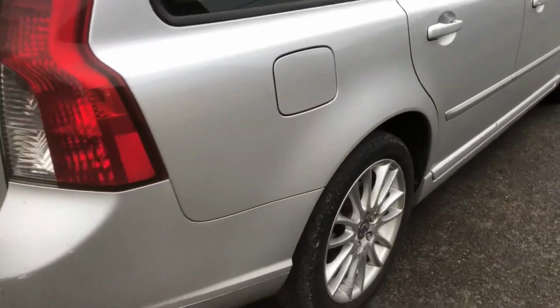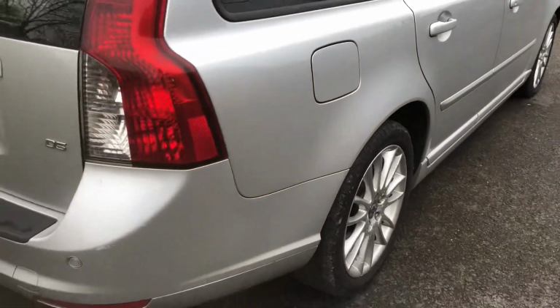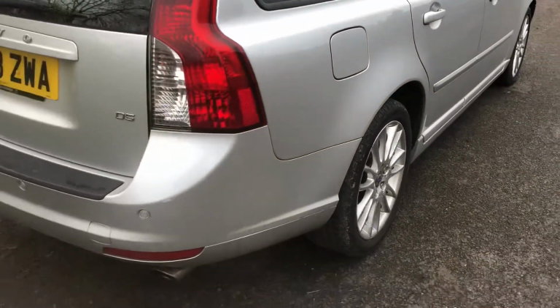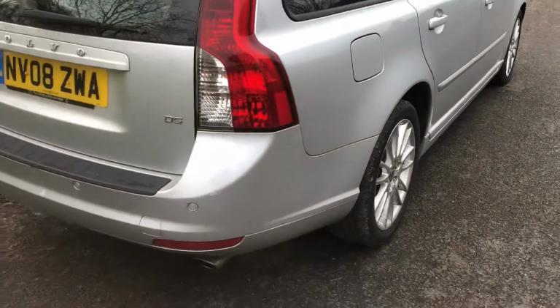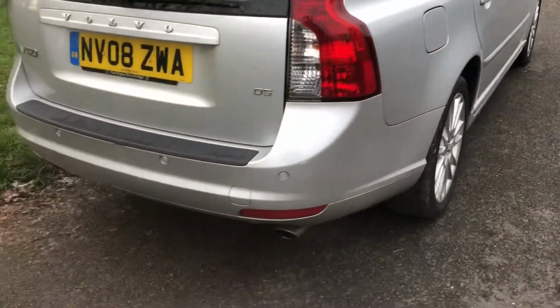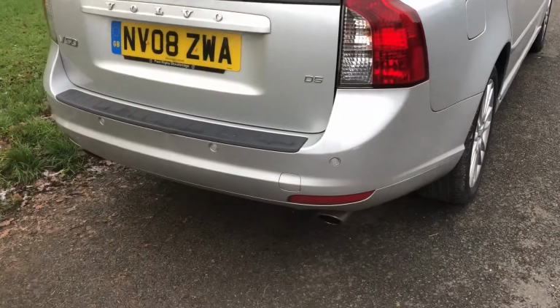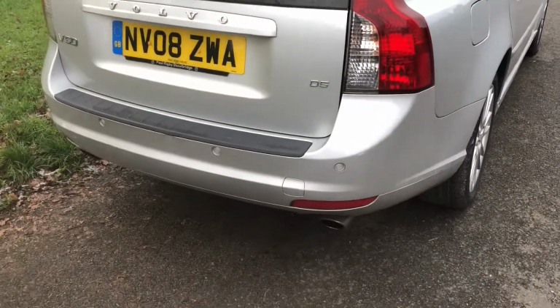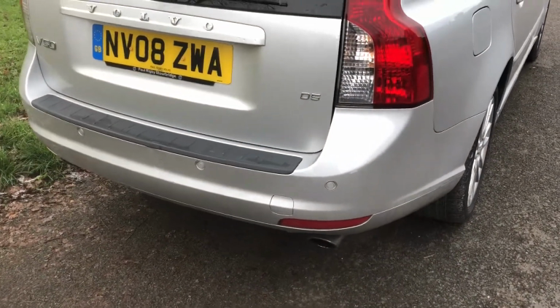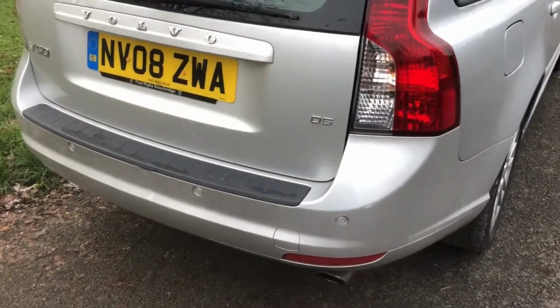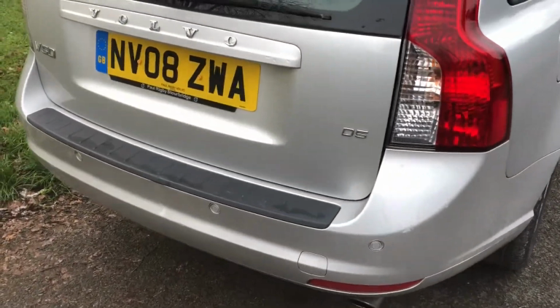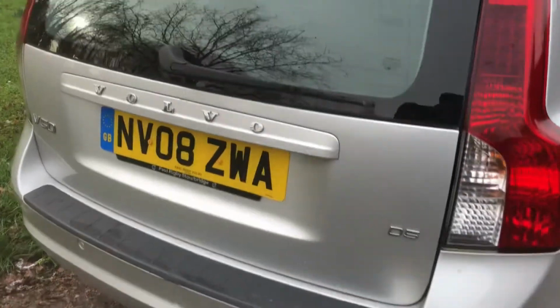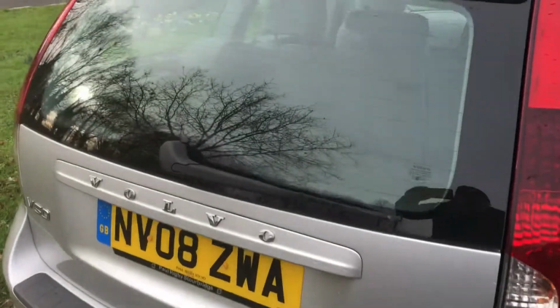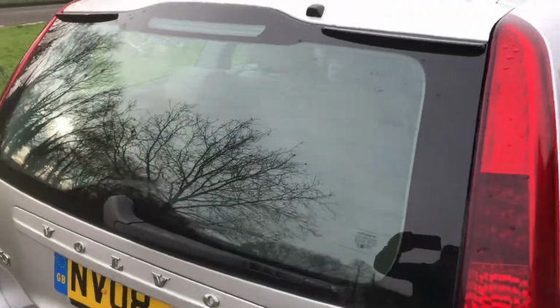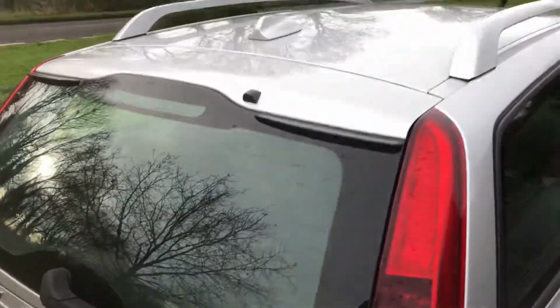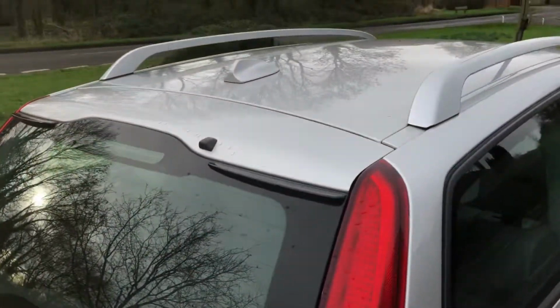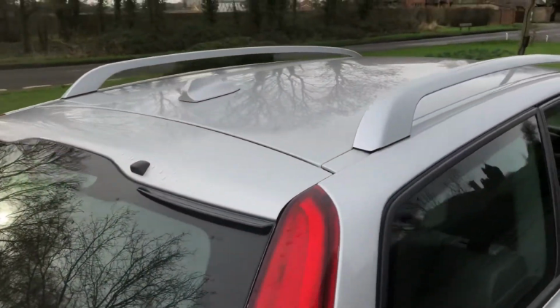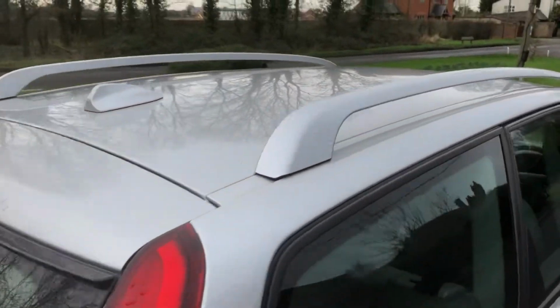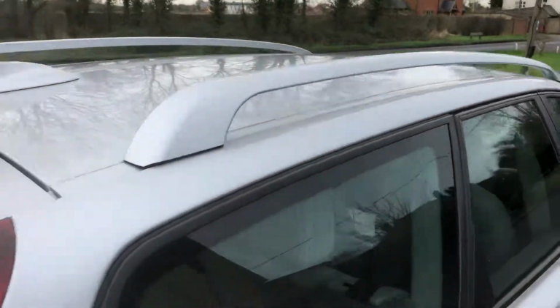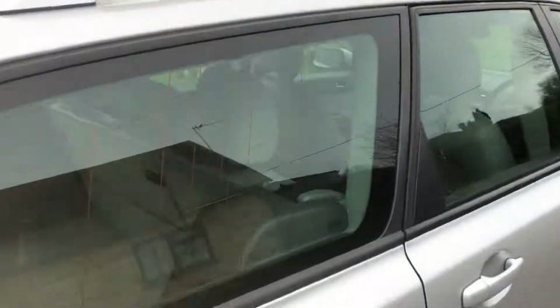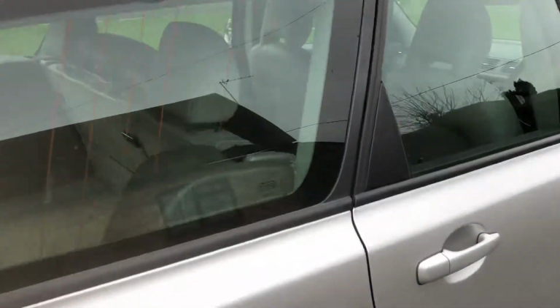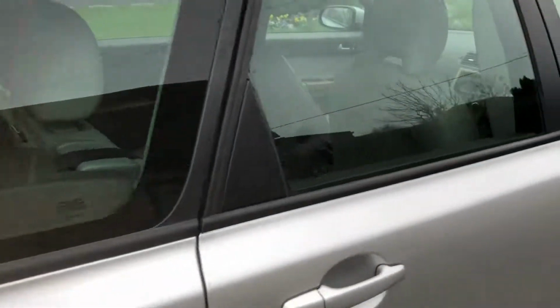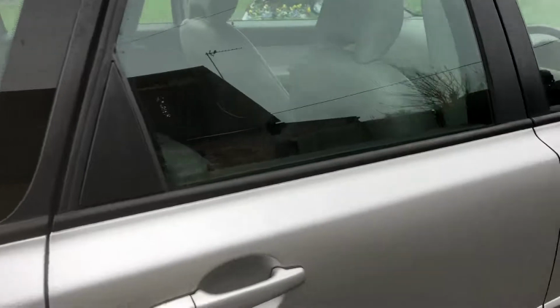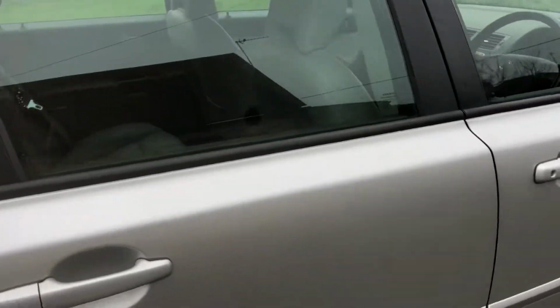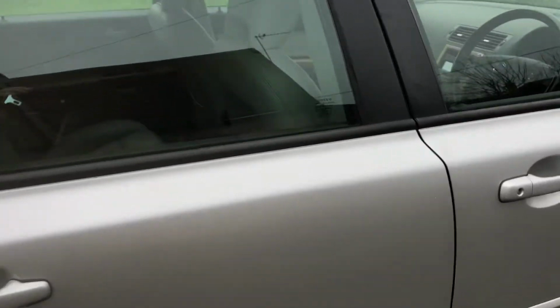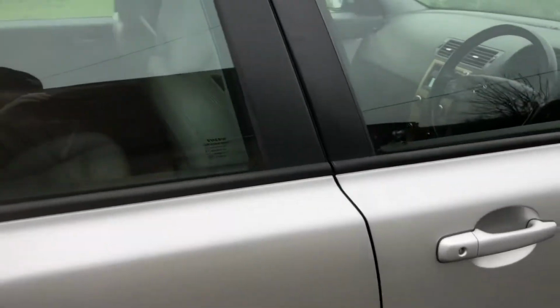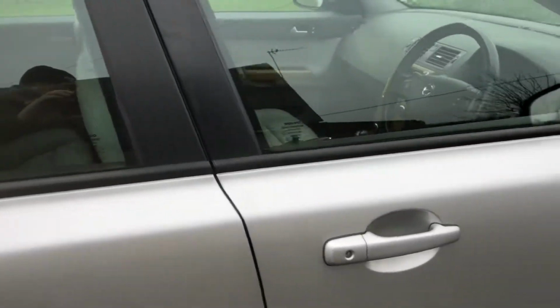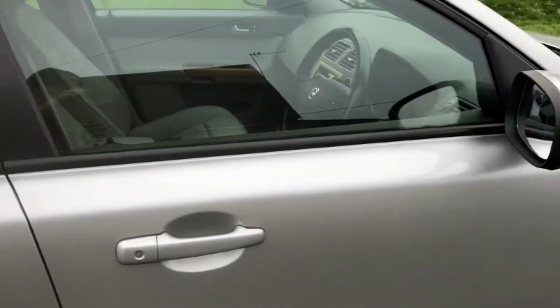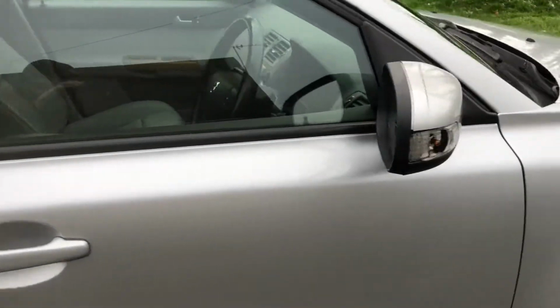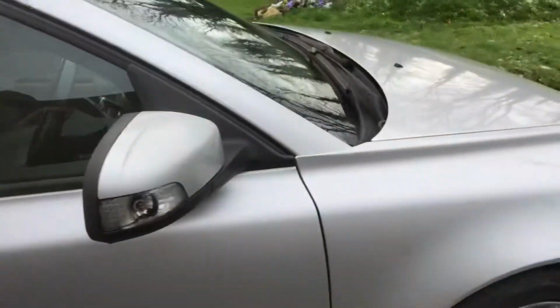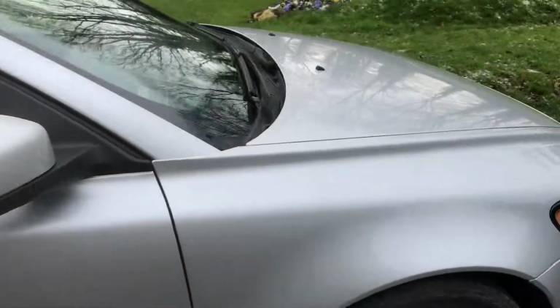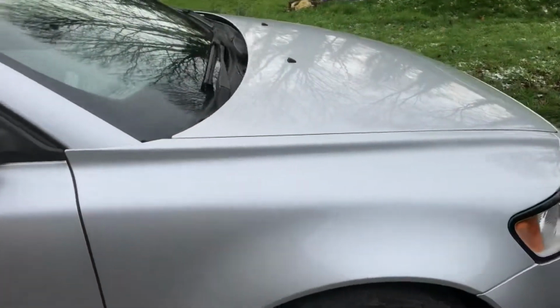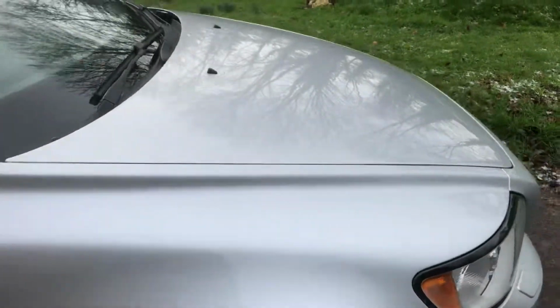It has new discs and pads at the back. It will come with 12 months MOT. Roof rails on the top there. It will come with a full service and six months warranty.